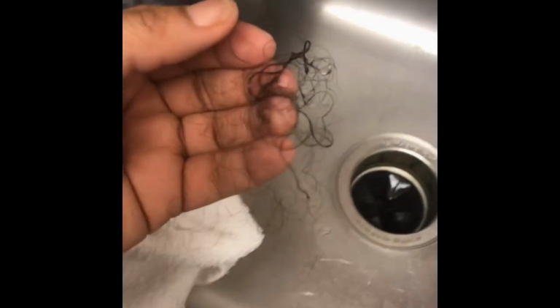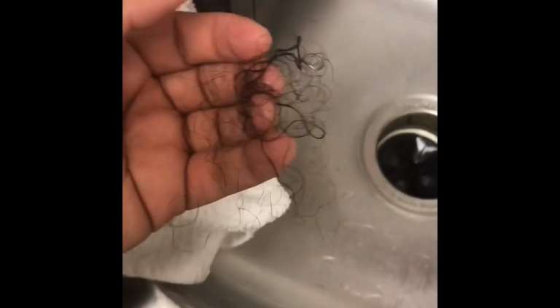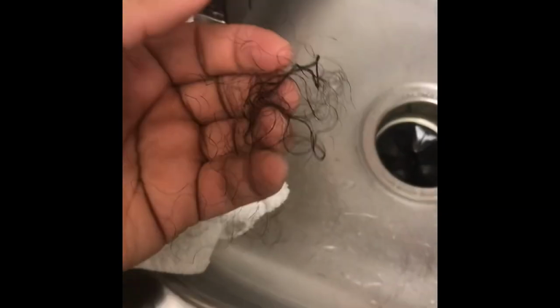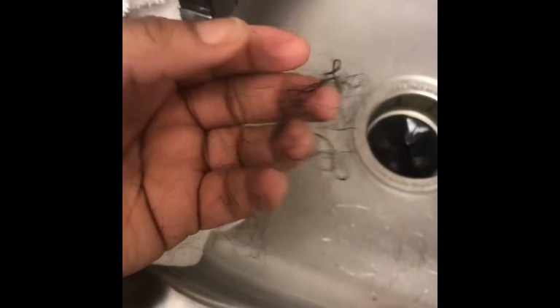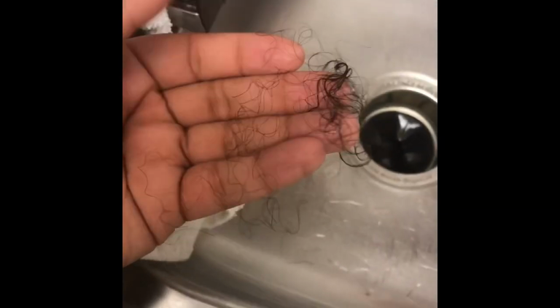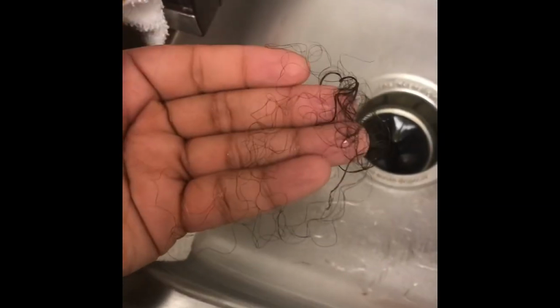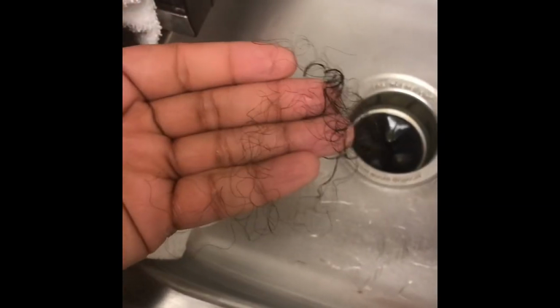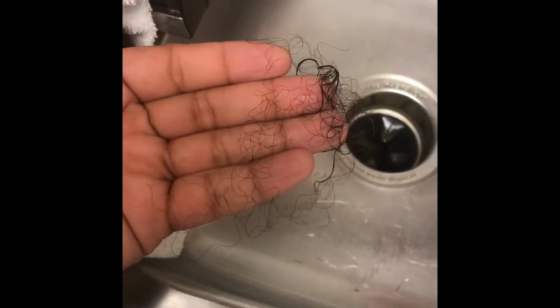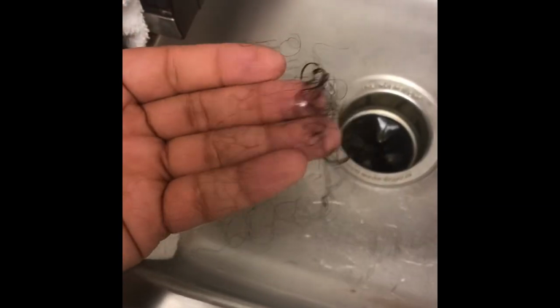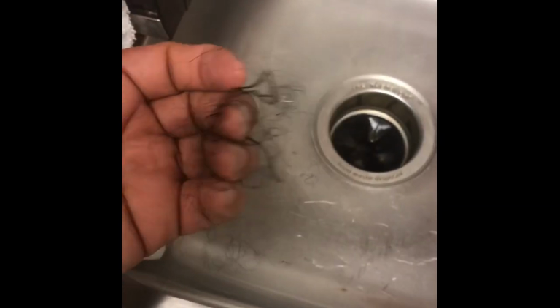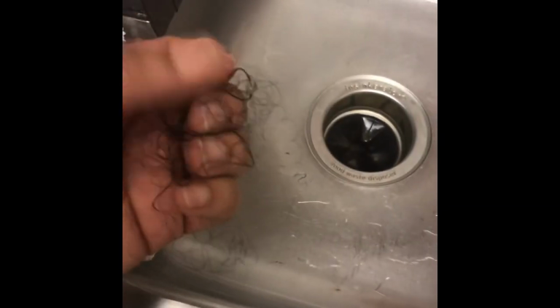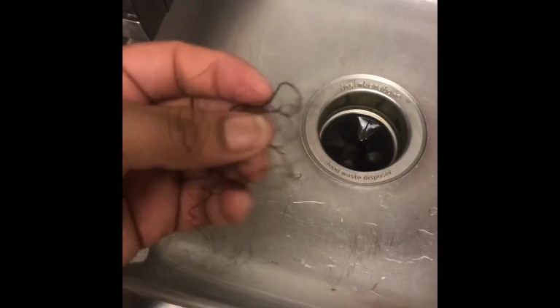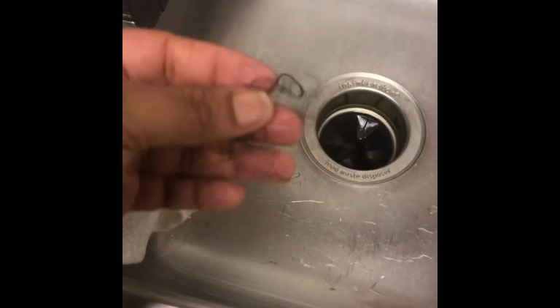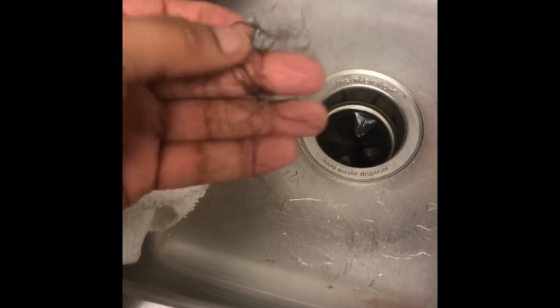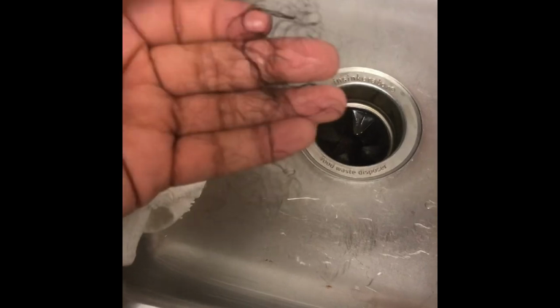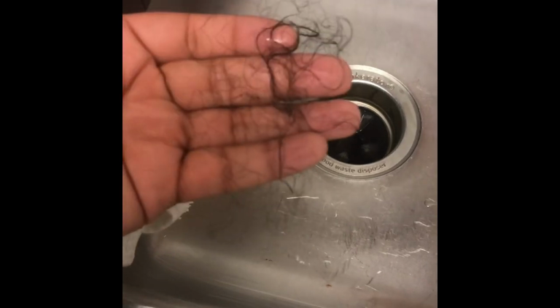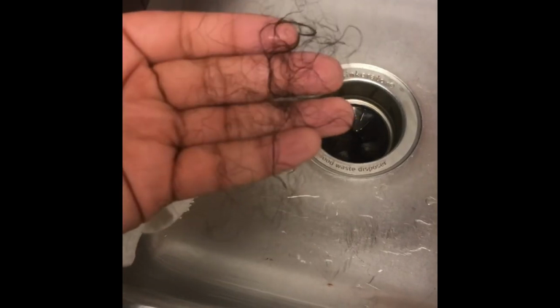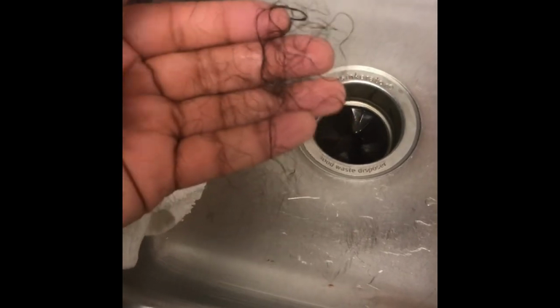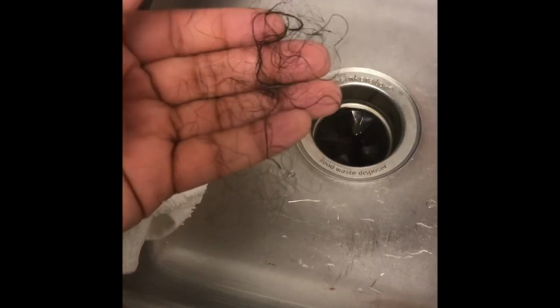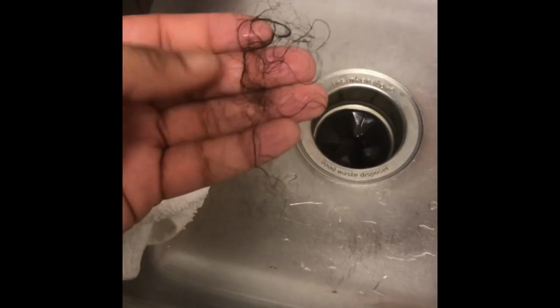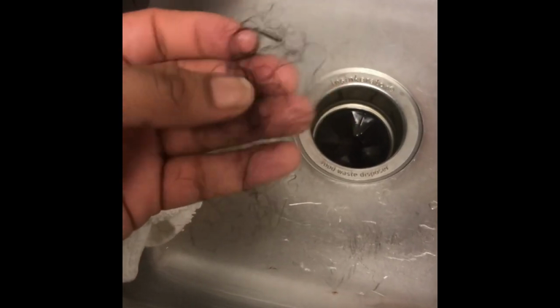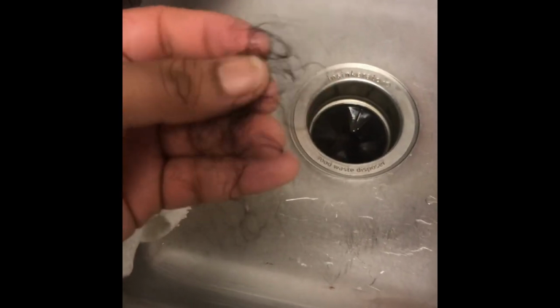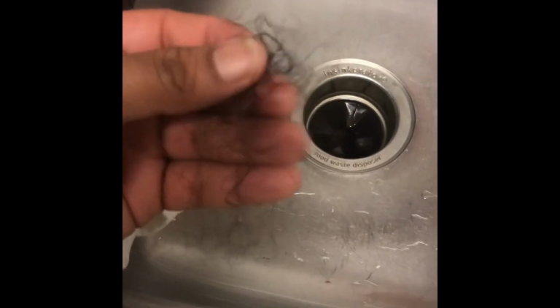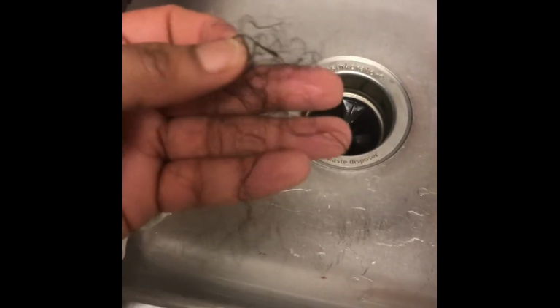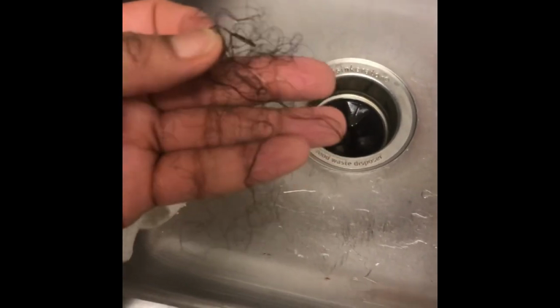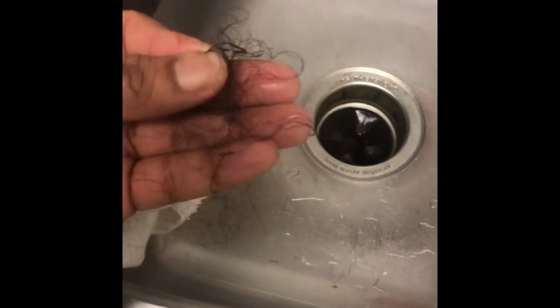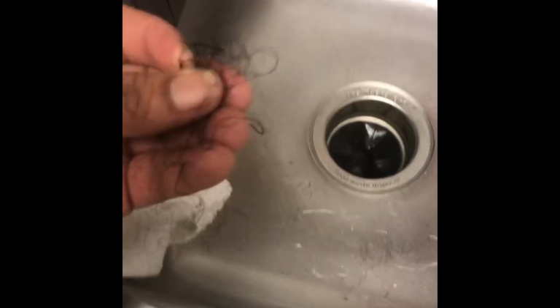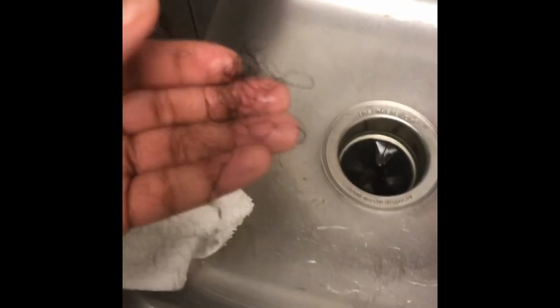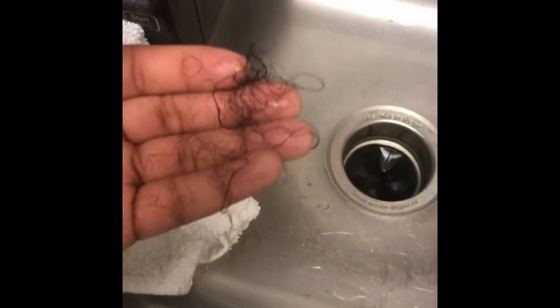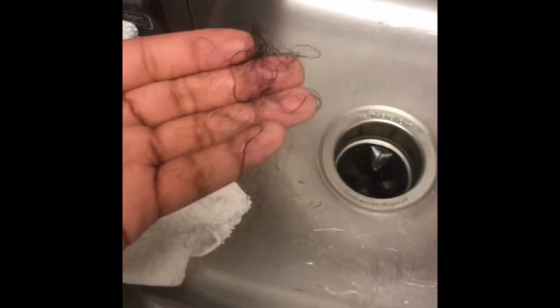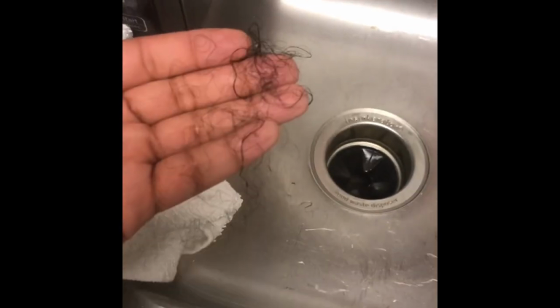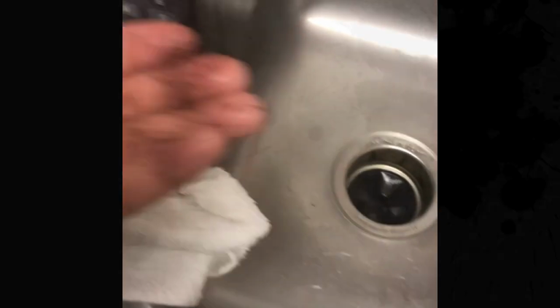This is the hair that I did pull out whenever I washed it, and I can't complain at all — wonderful.